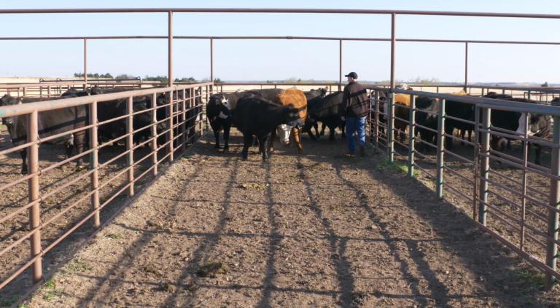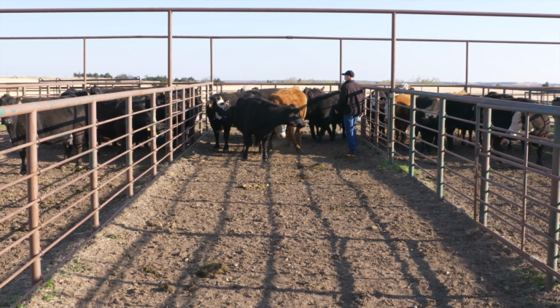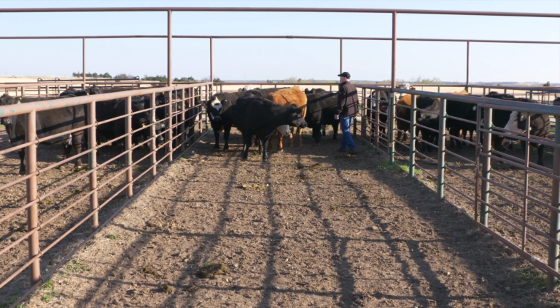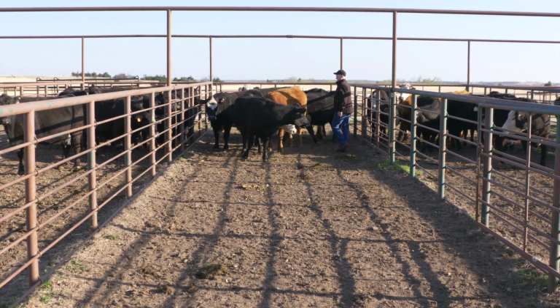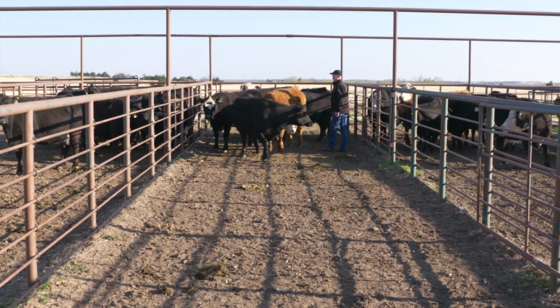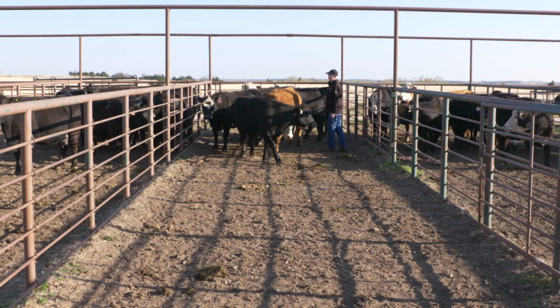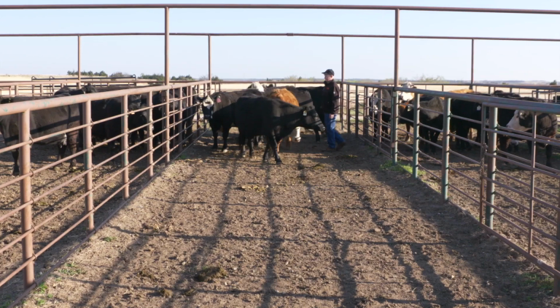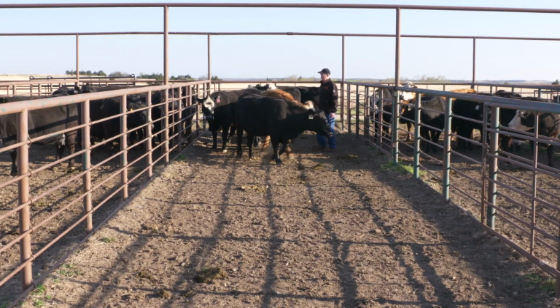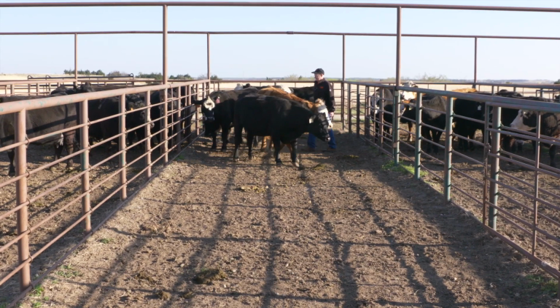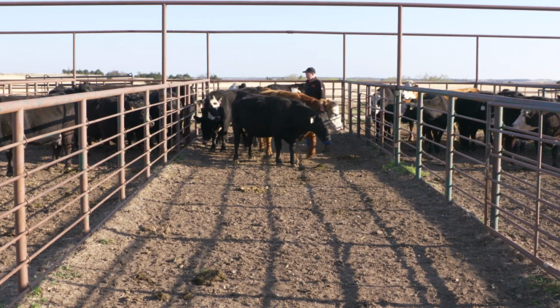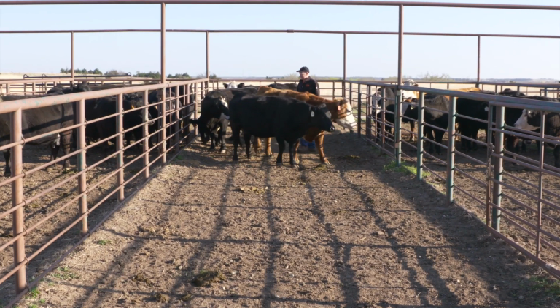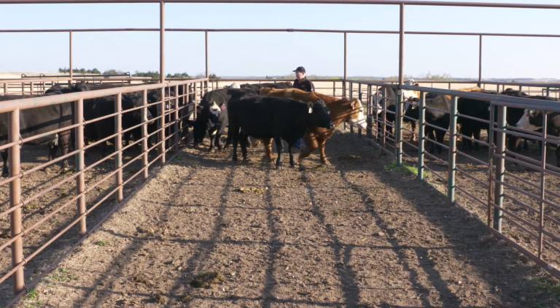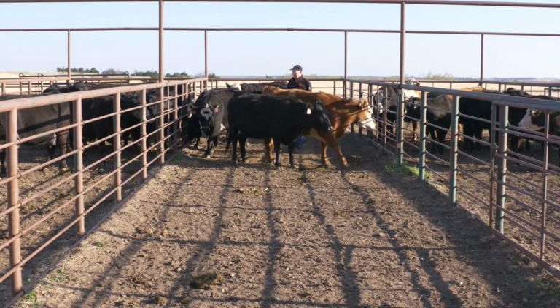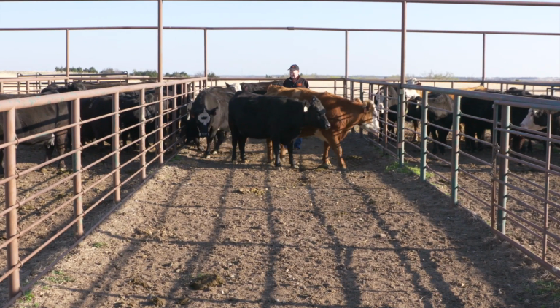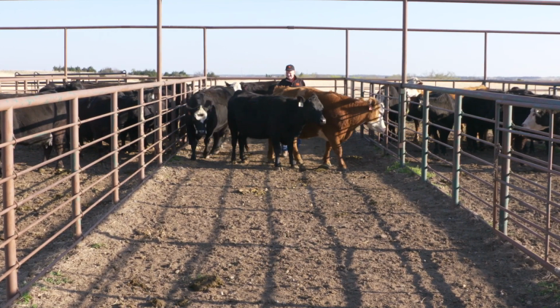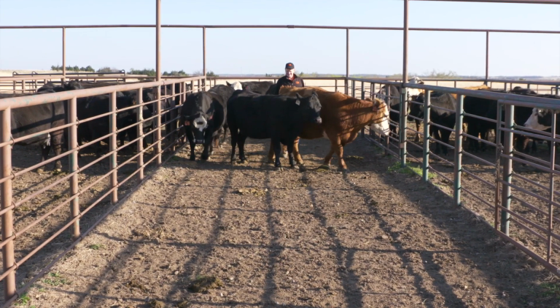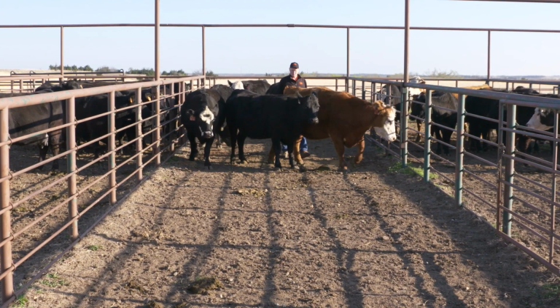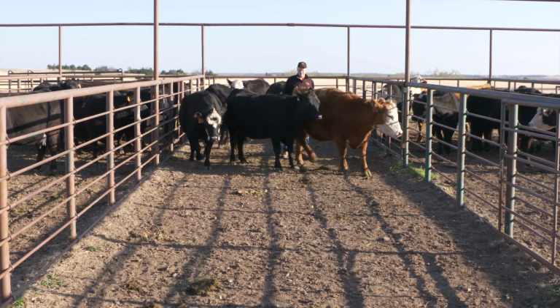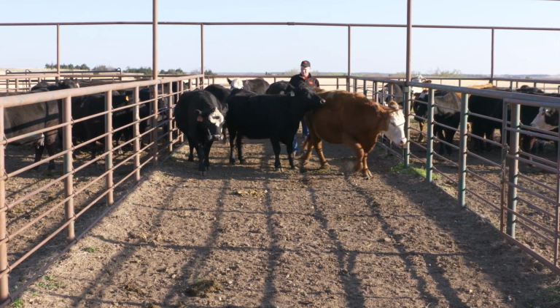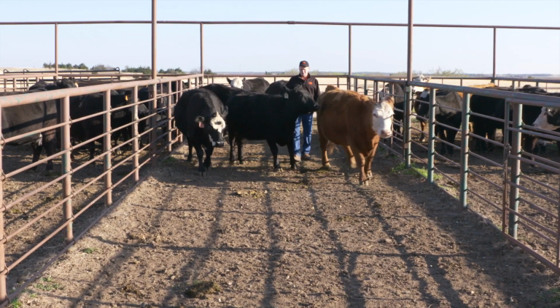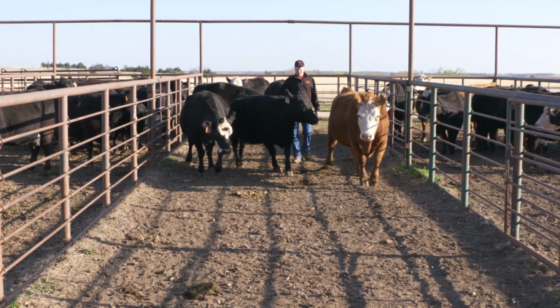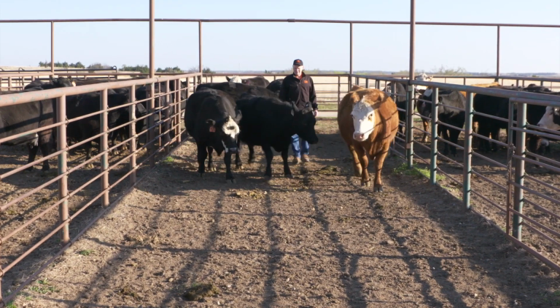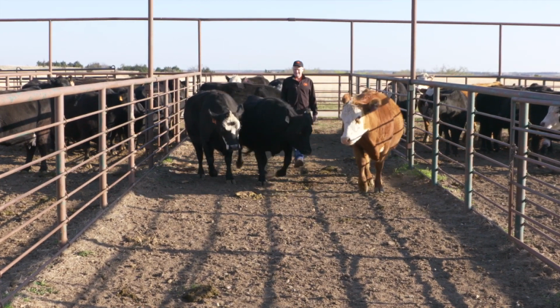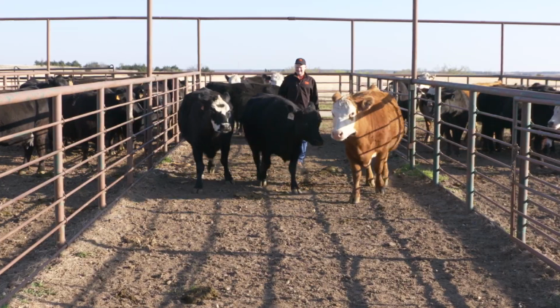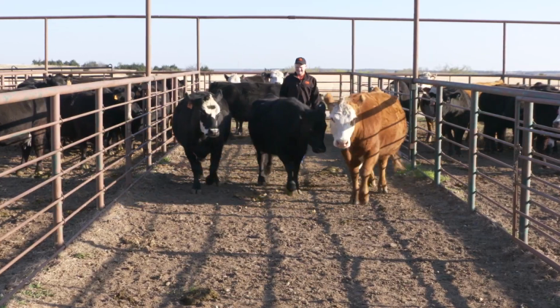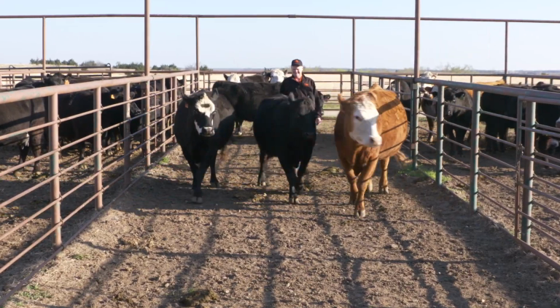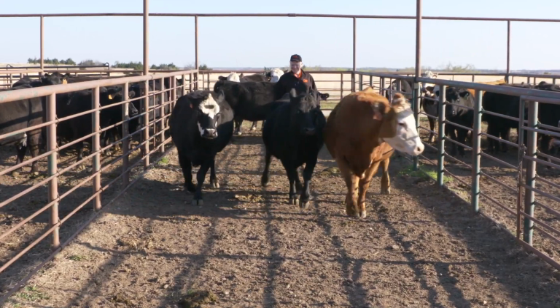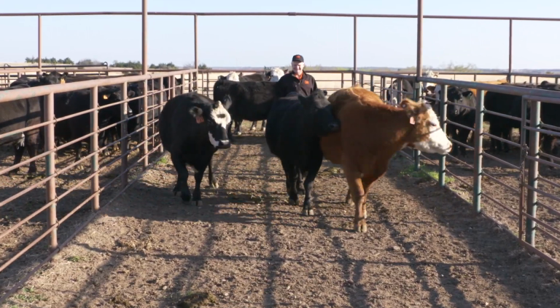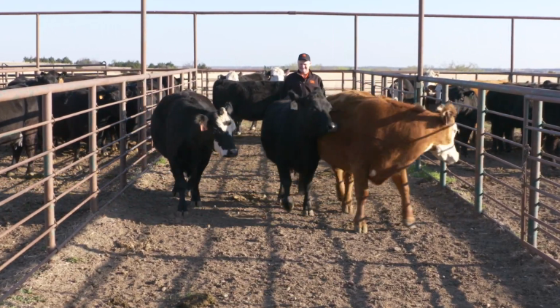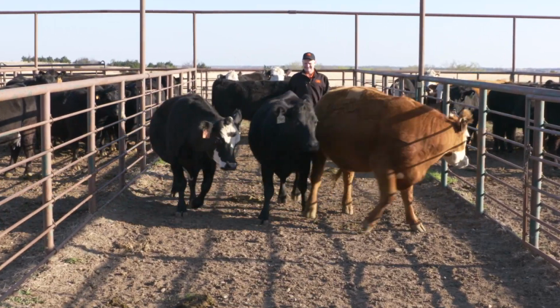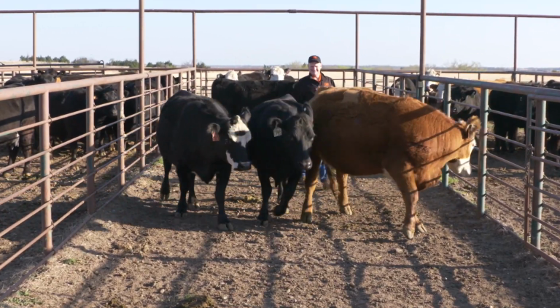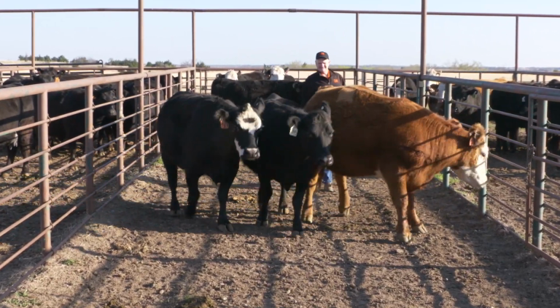The key to low stress cattle handling is to understand cattle flight zone, being able to read cattle behavior, be seen, and move cattle with a line of focus.